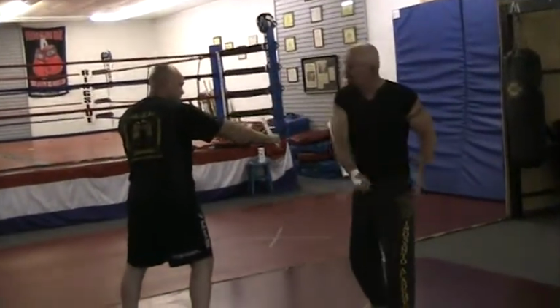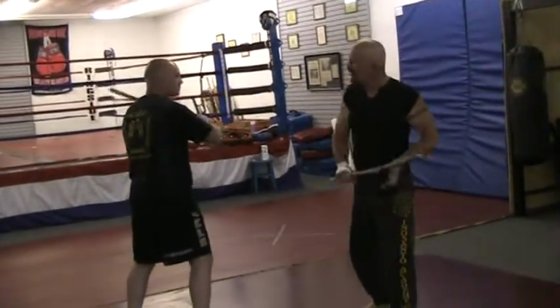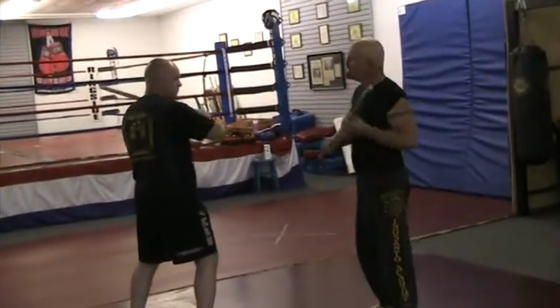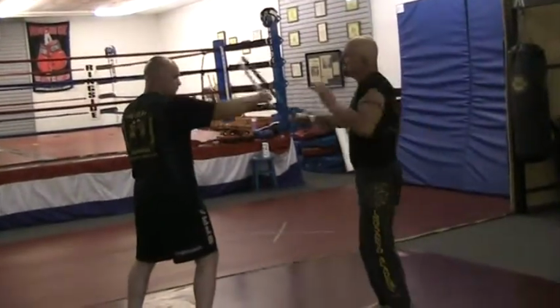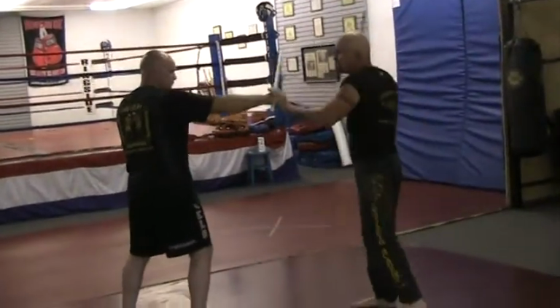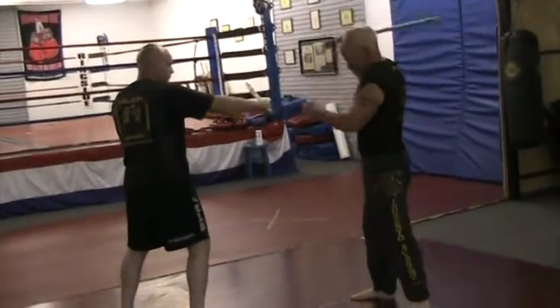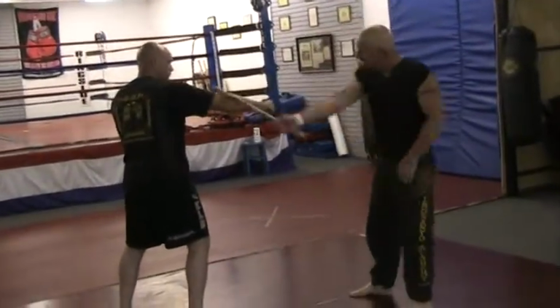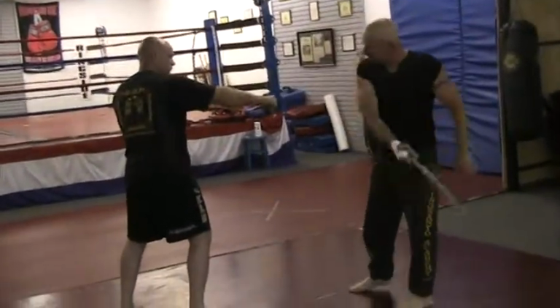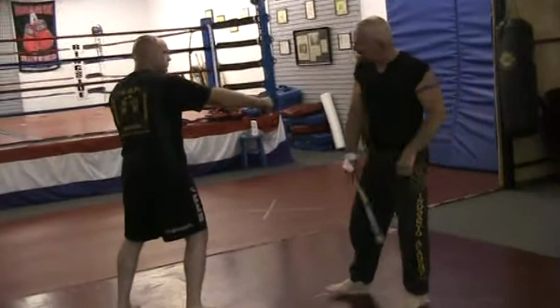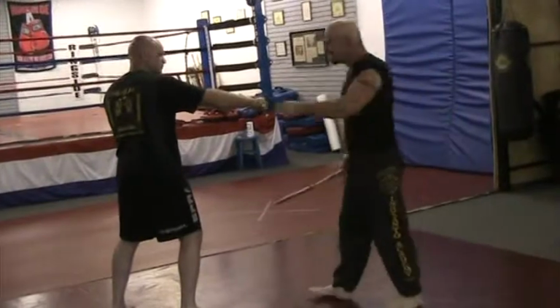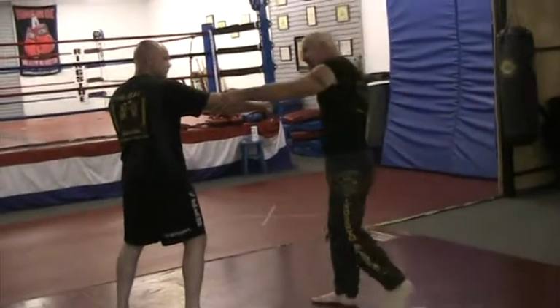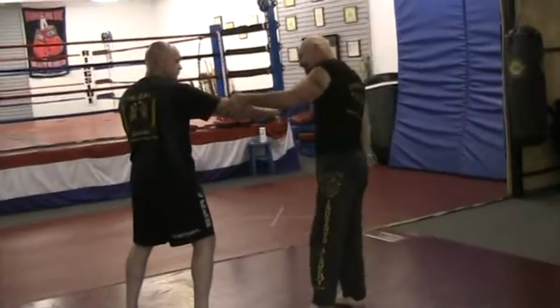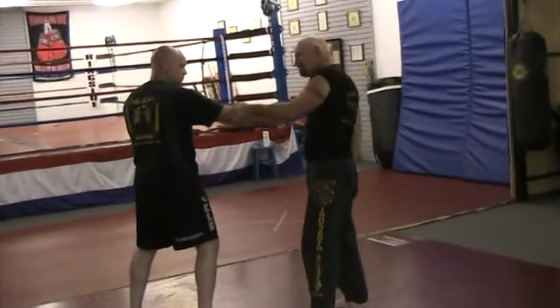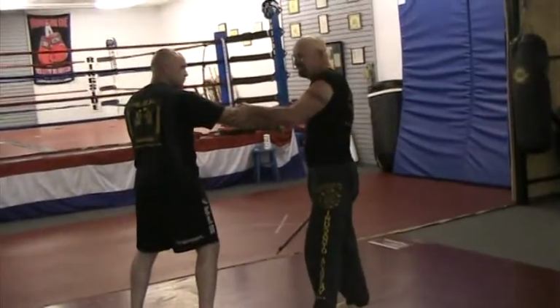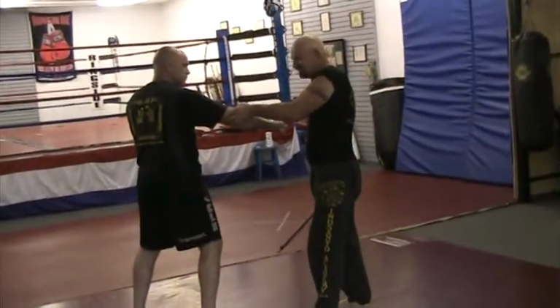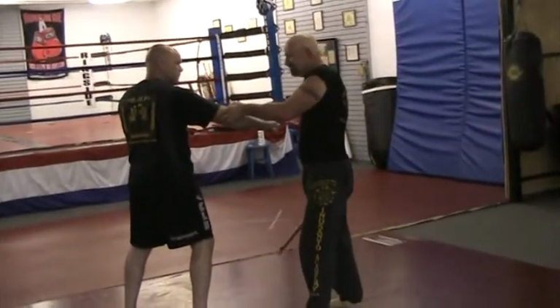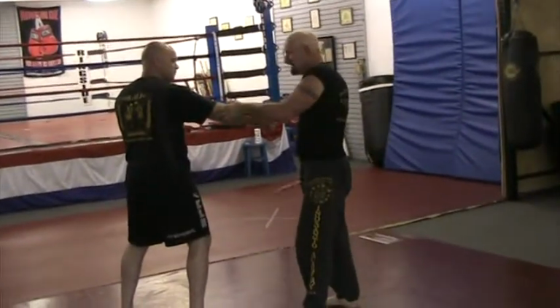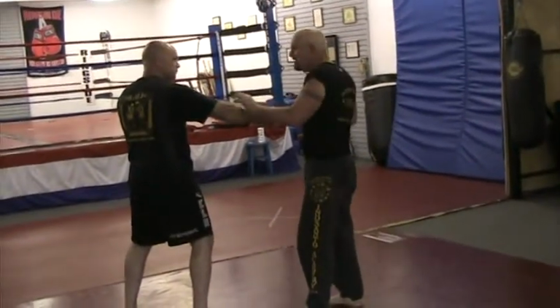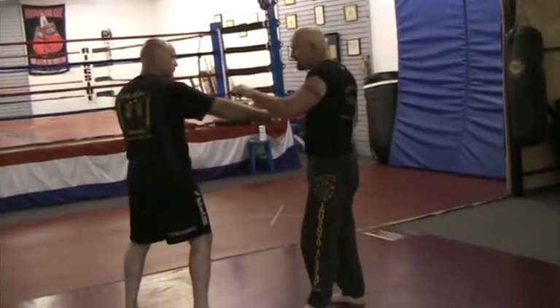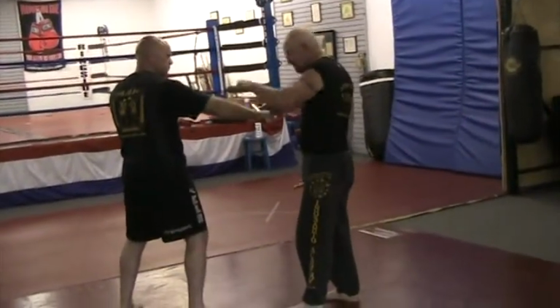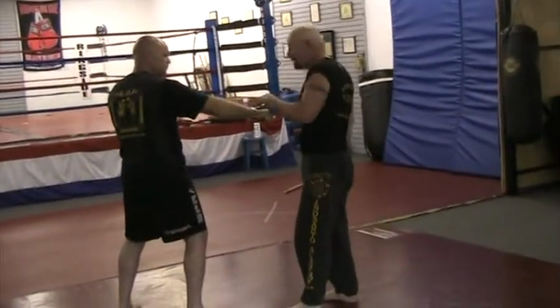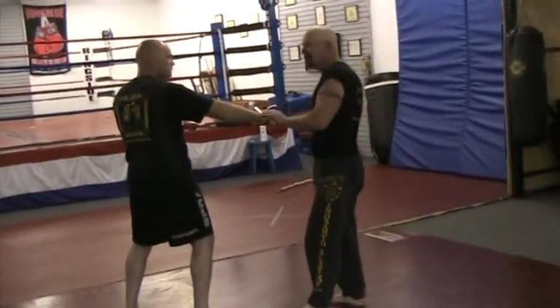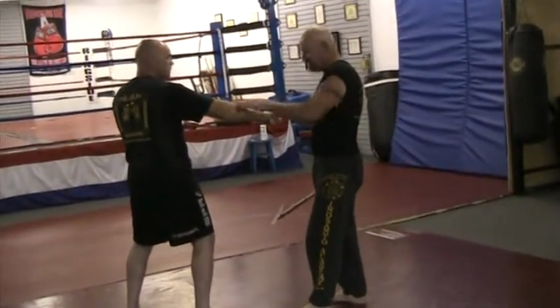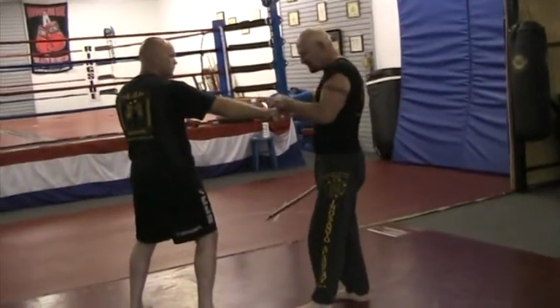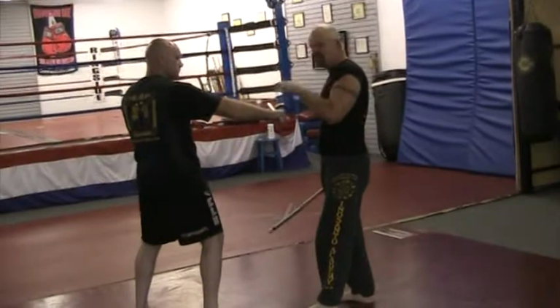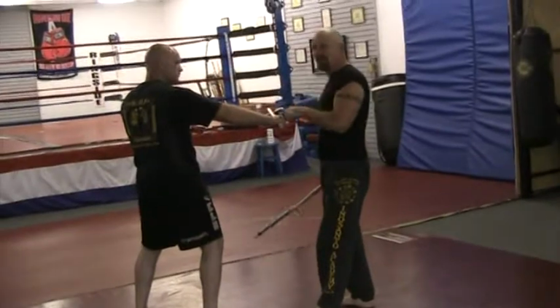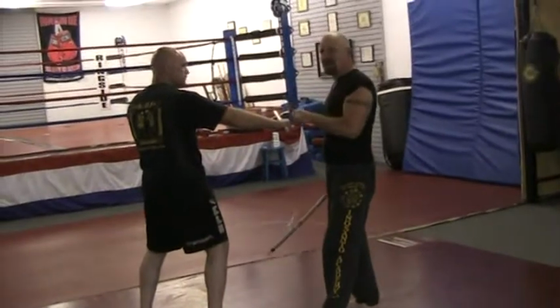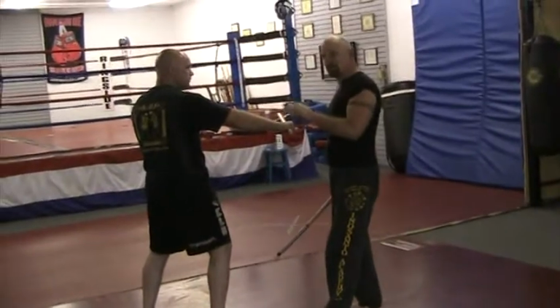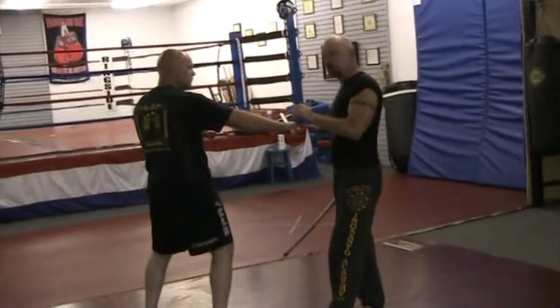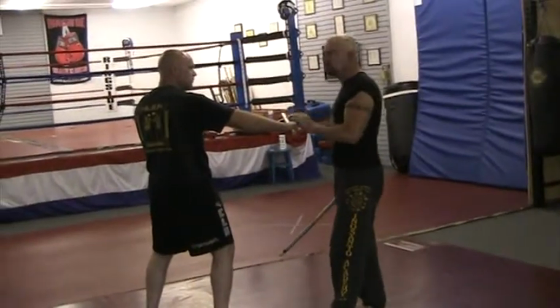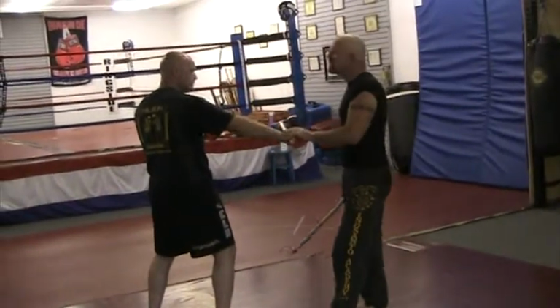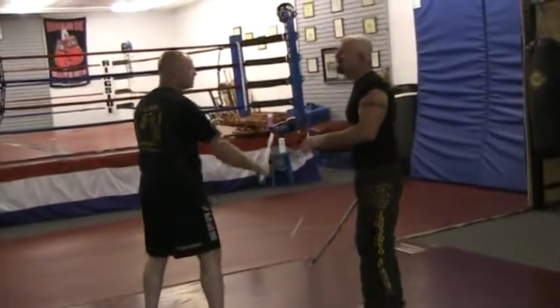The second one is to hit the arm midline — I want to hit it right there. He felt that shock. It sends a little tremor down to the hand to say, almost dropped it.